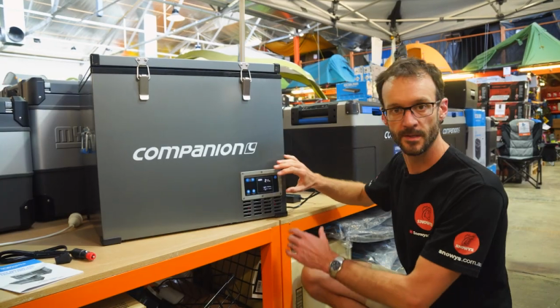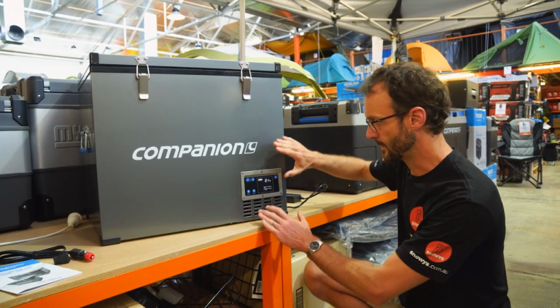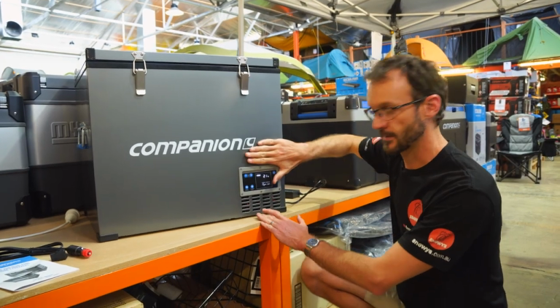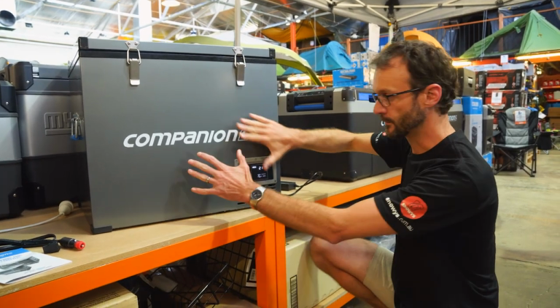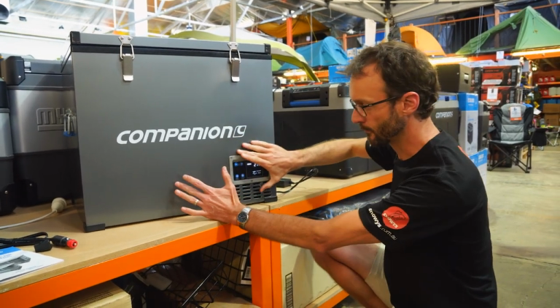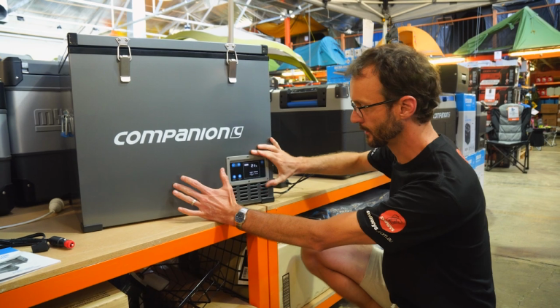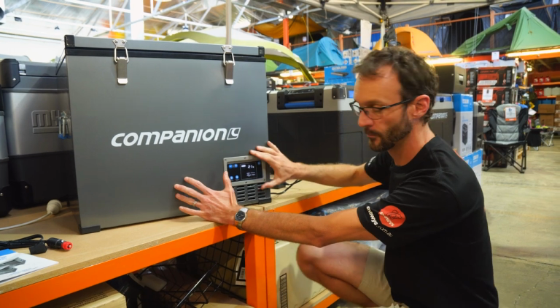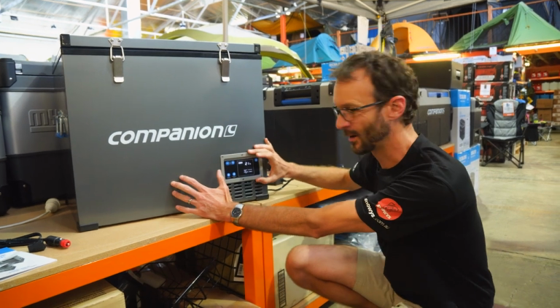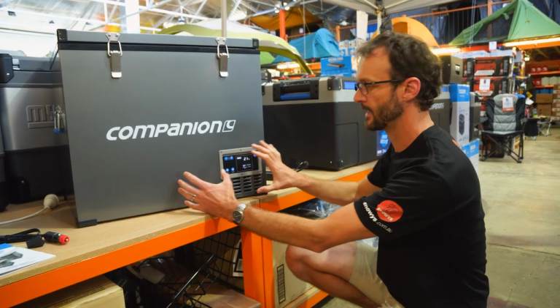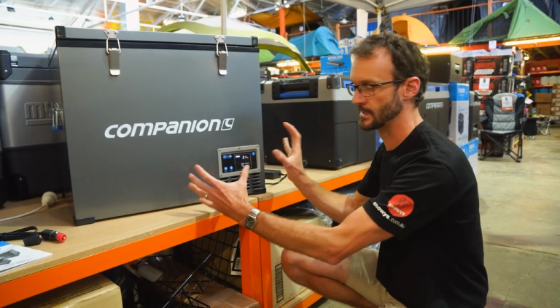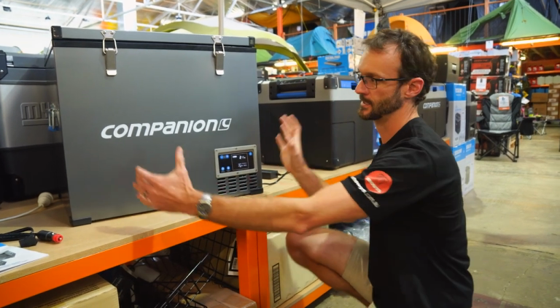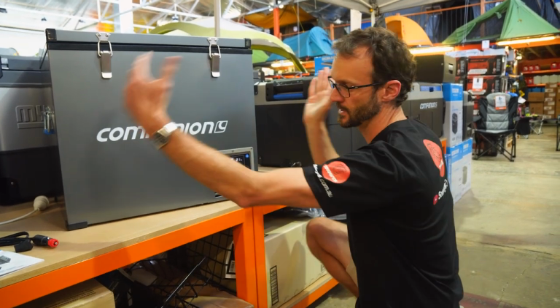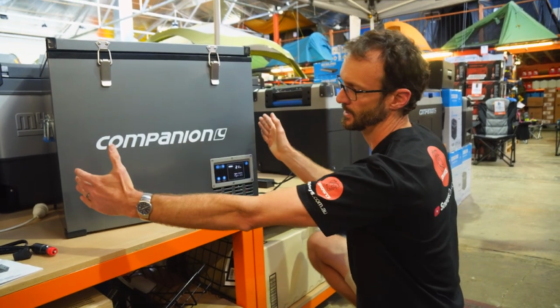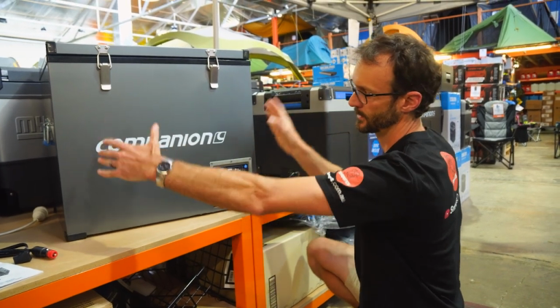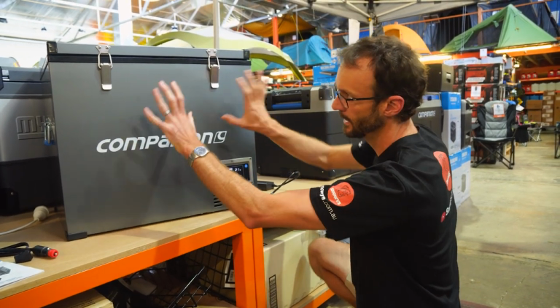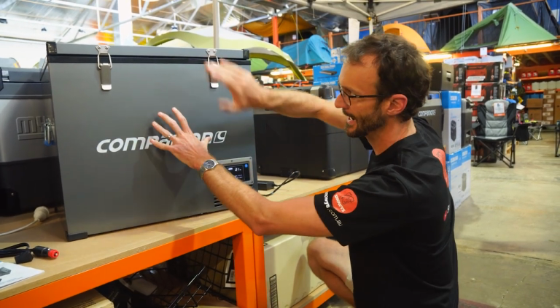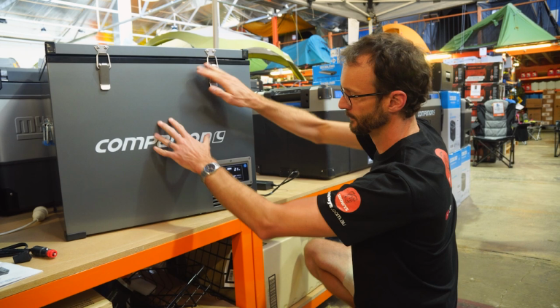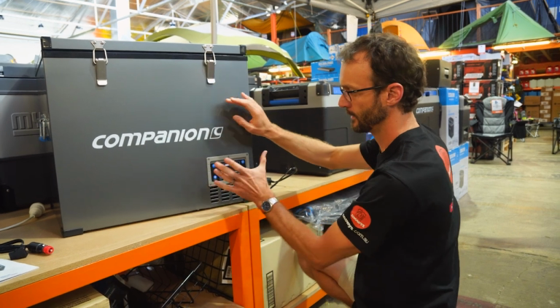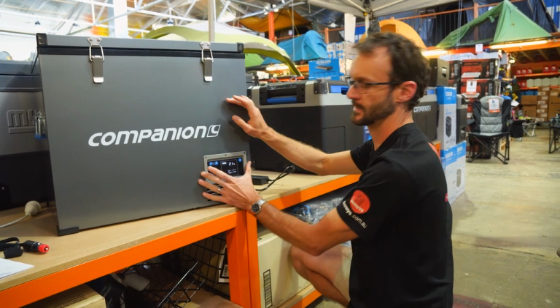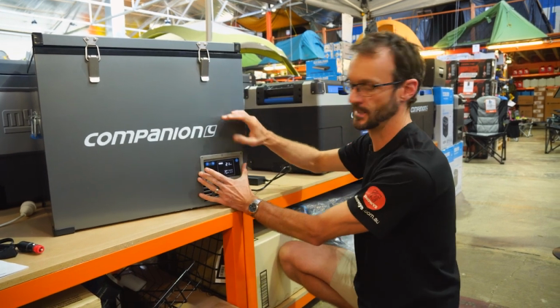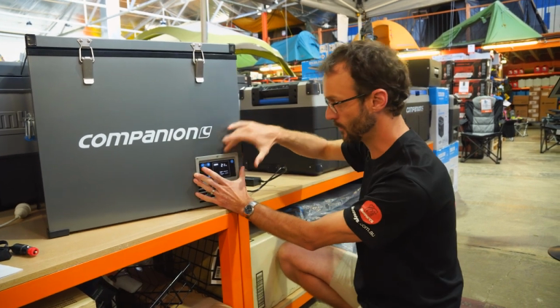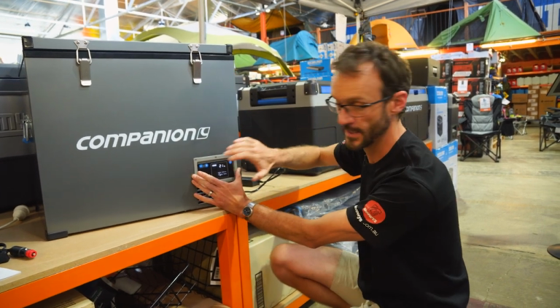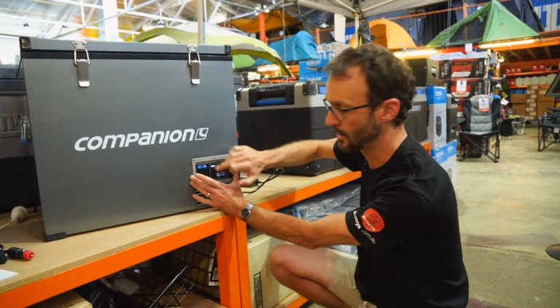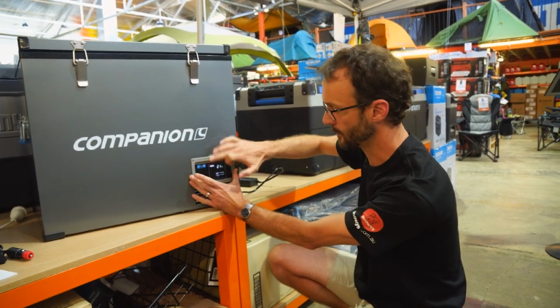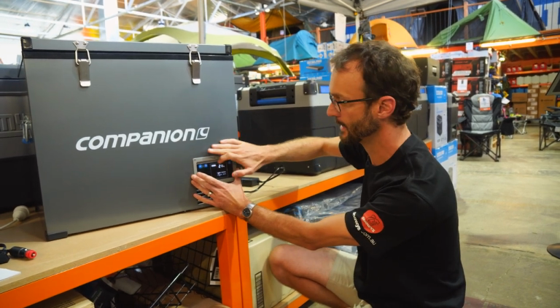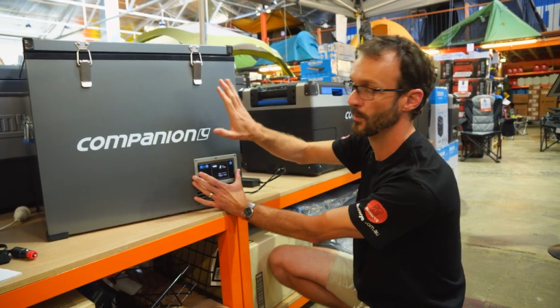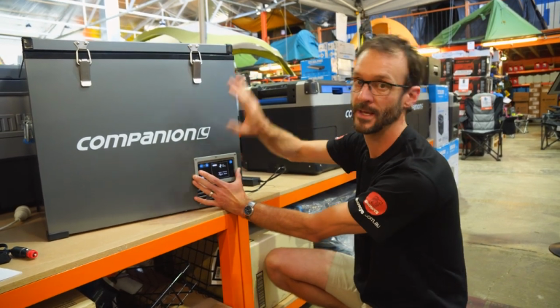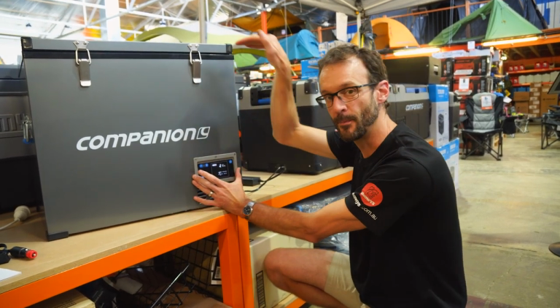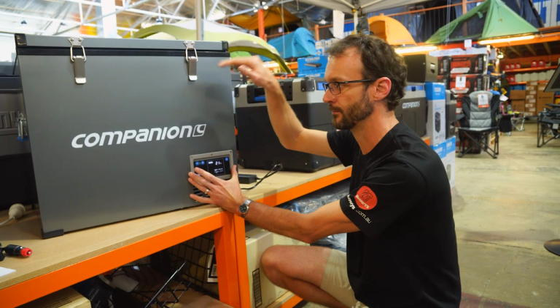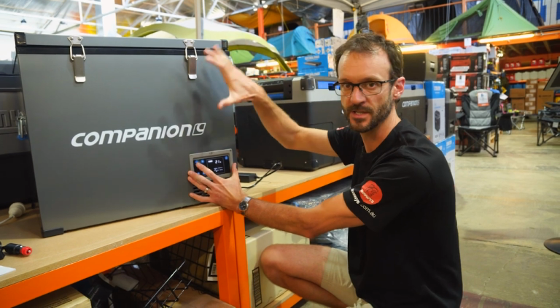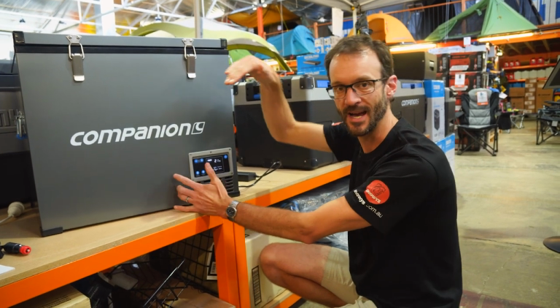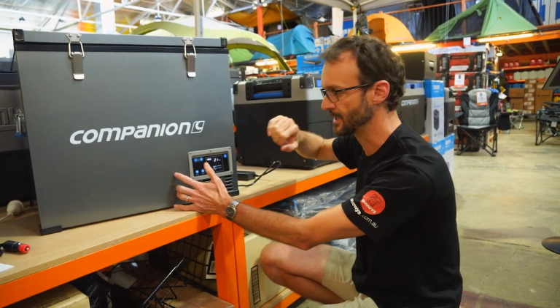This control panel is located on the front right-hand, or bottom right-hand corner, for easy access. If you've got this mounted in your vehicle this way, to access it from the front, it's easily viewable and easily operated, rather than being over the back of the fridge or in a spot that's hard to reach.